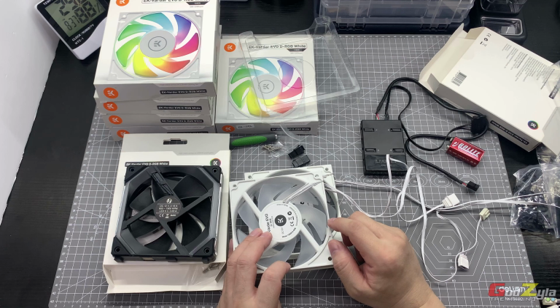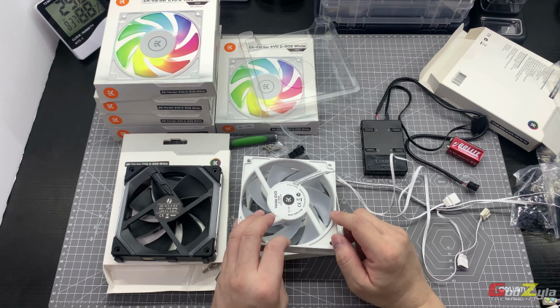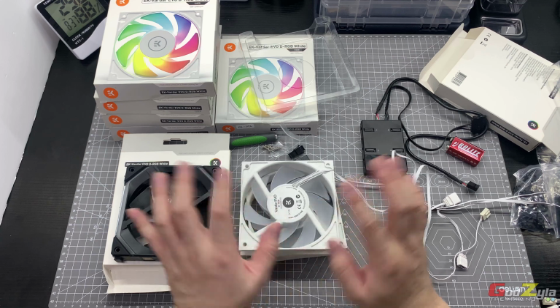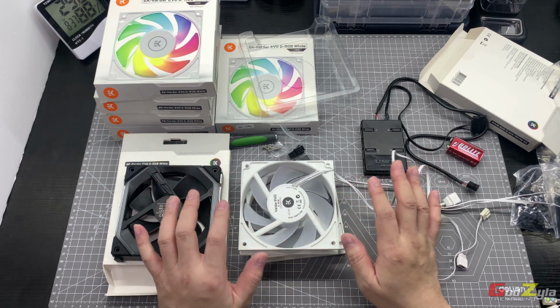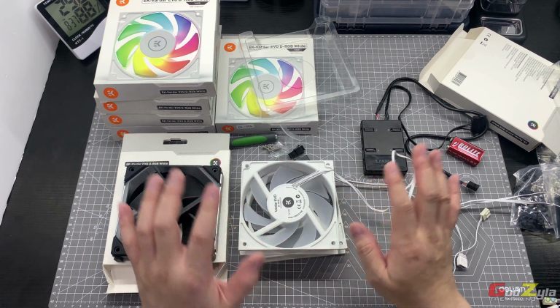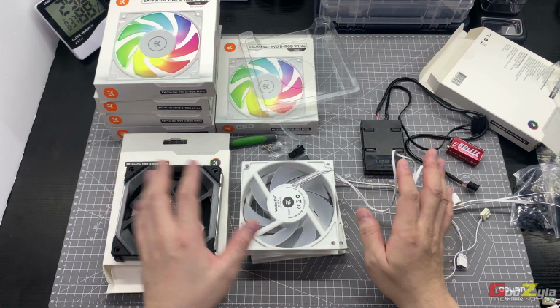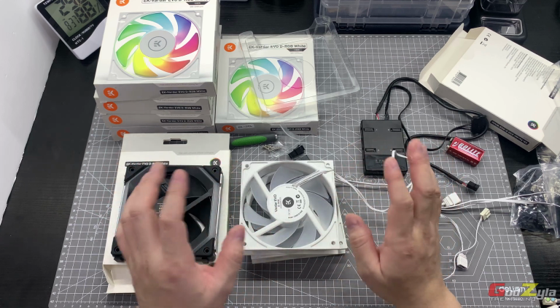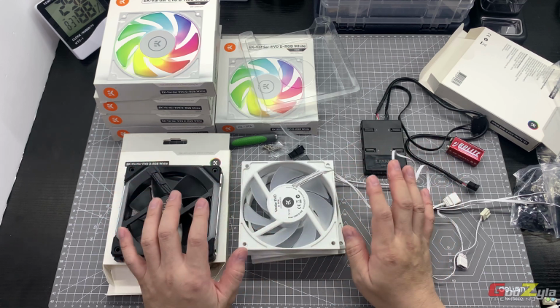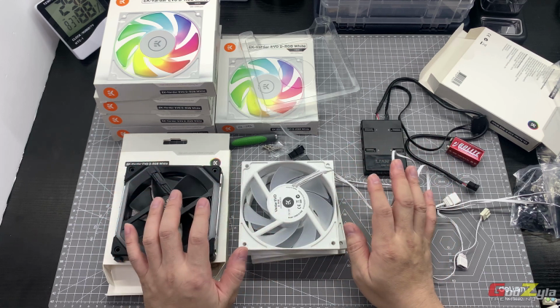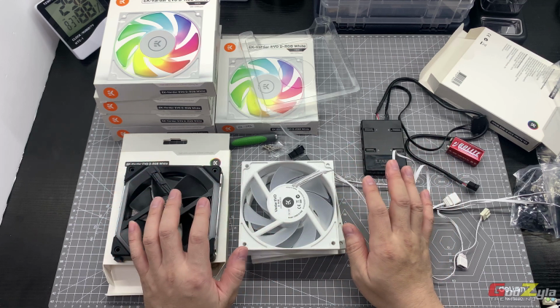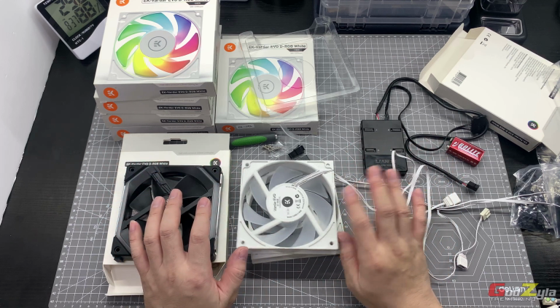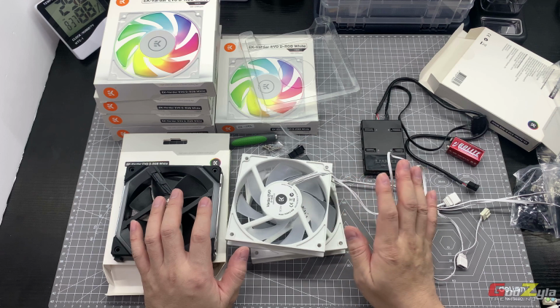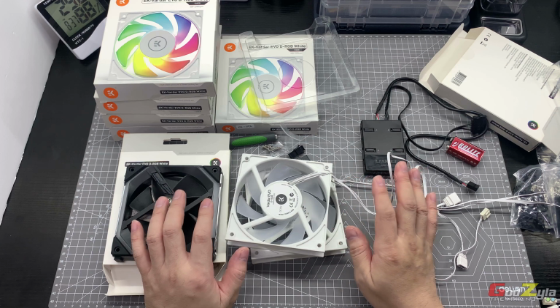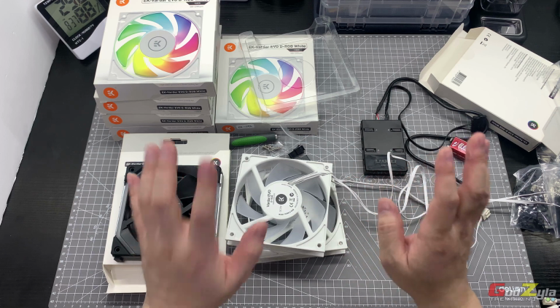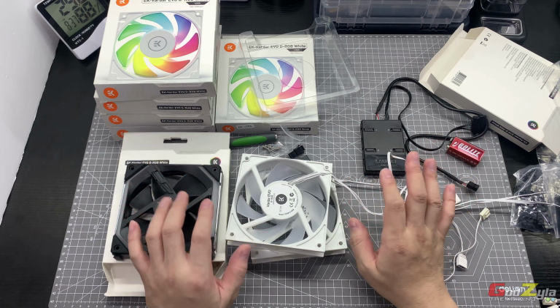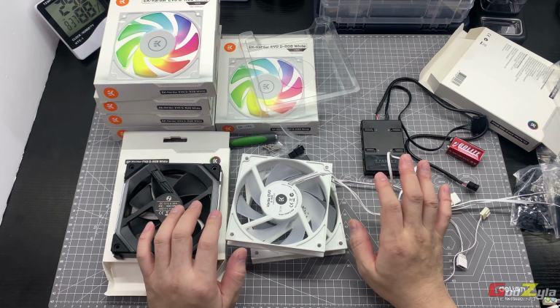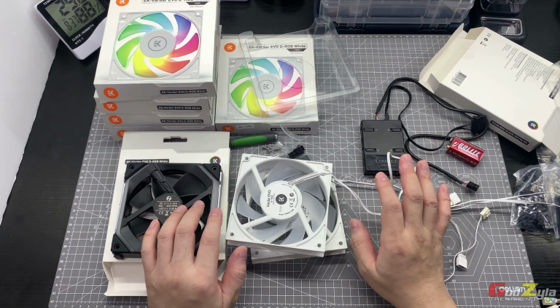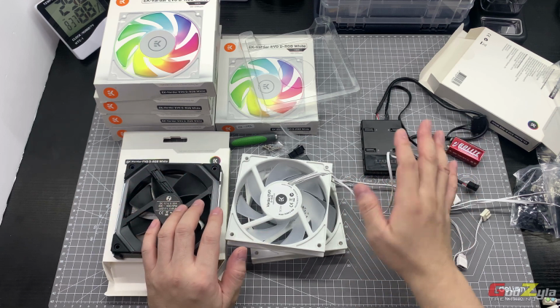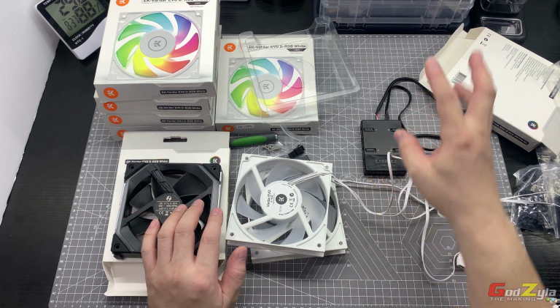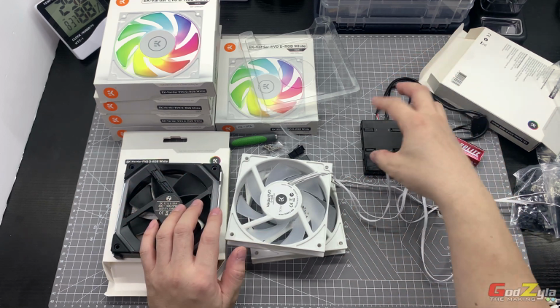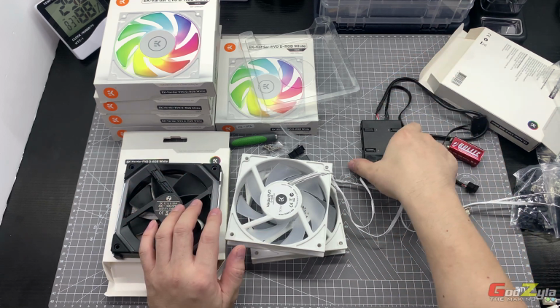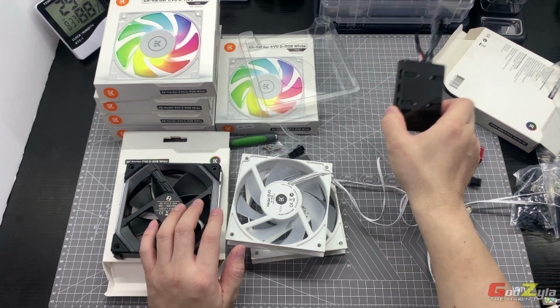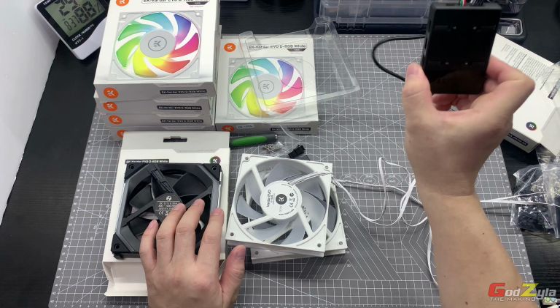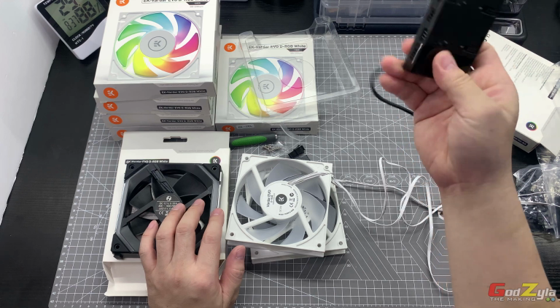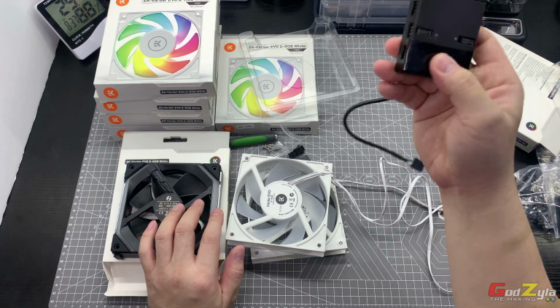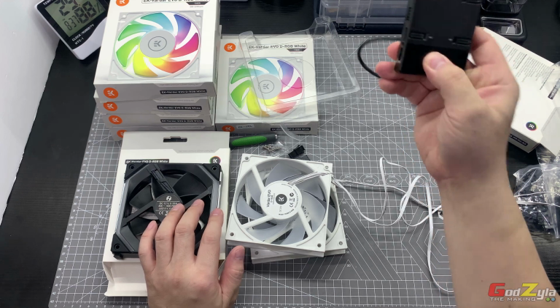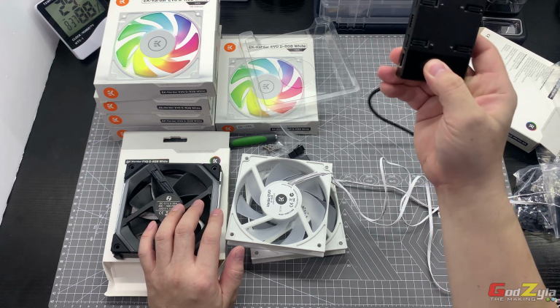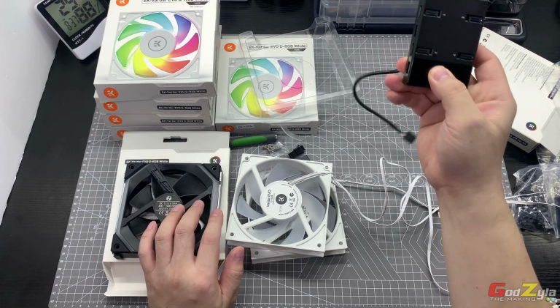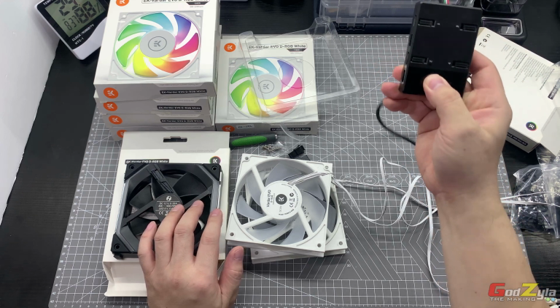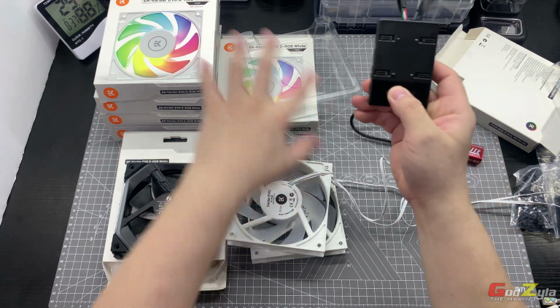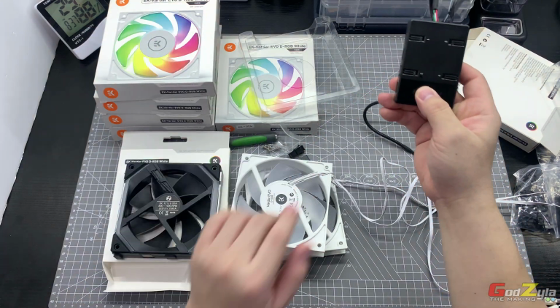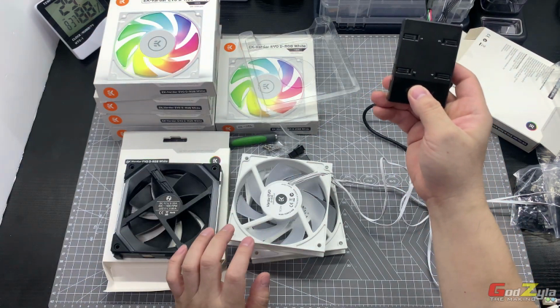In this process I'll show you how I do the crimping, then I'll test out the unit and show you on the actual Uni Fan controller how it controls all these fans.